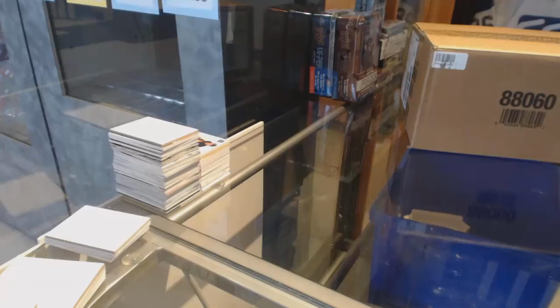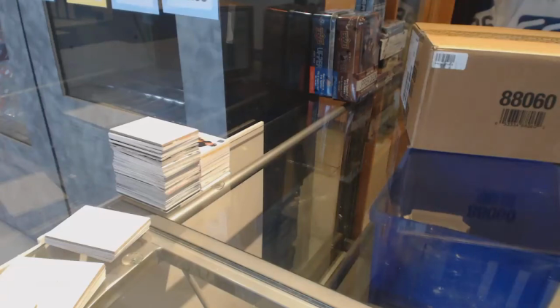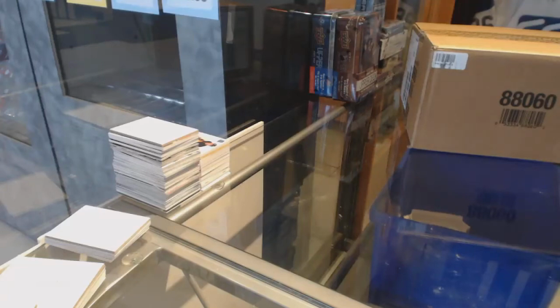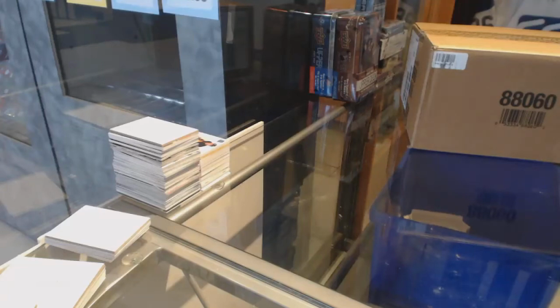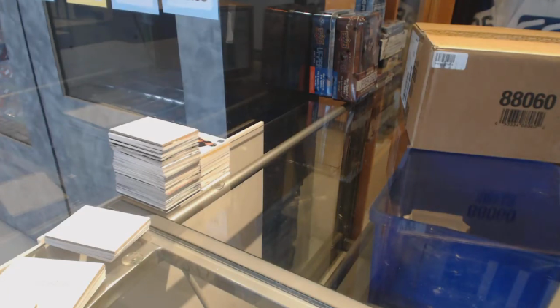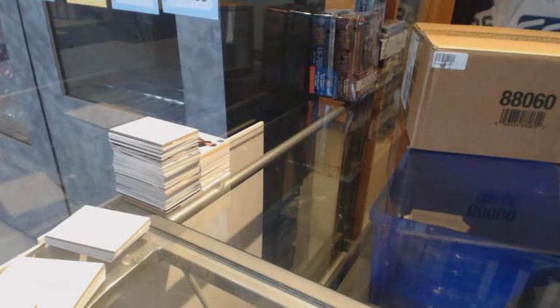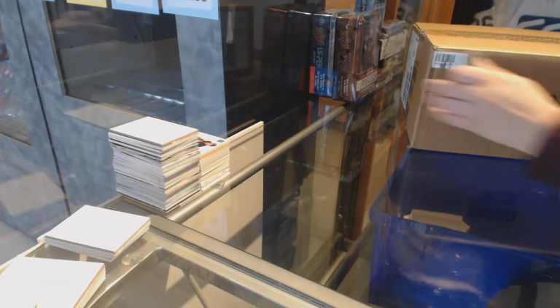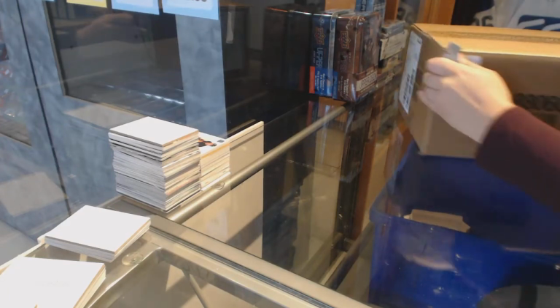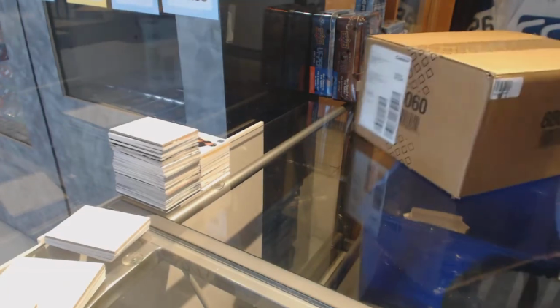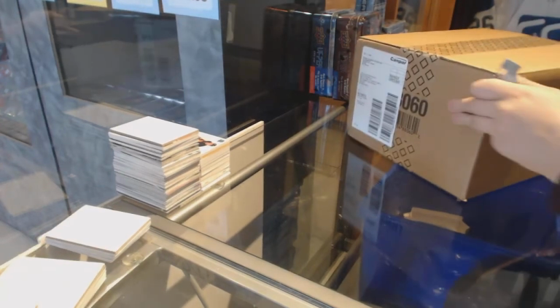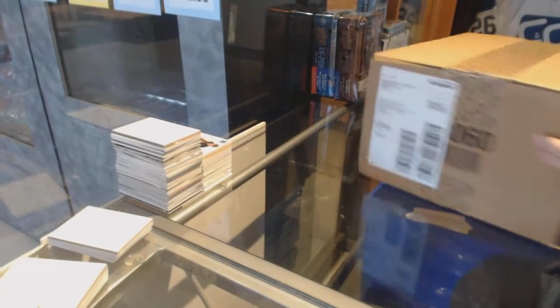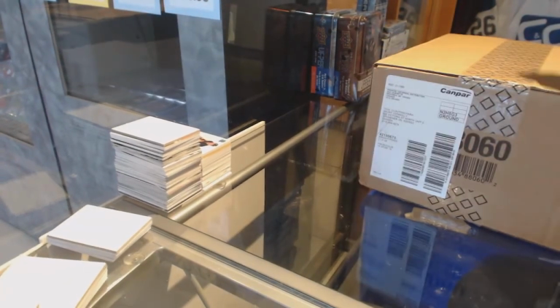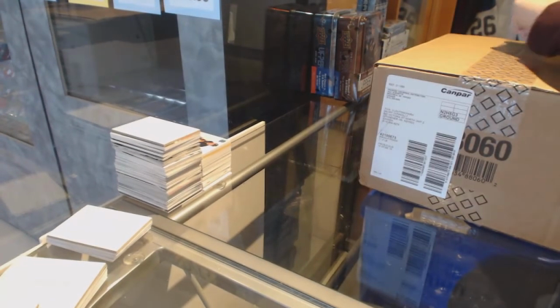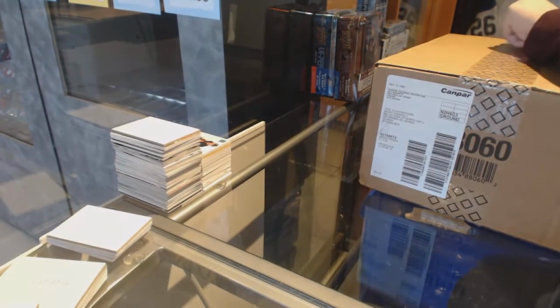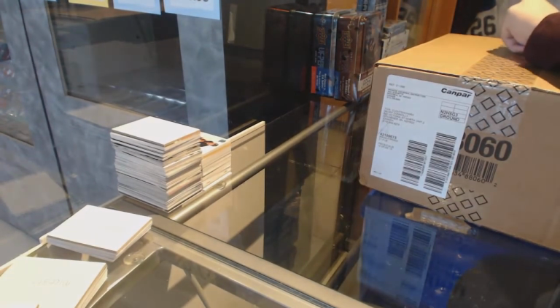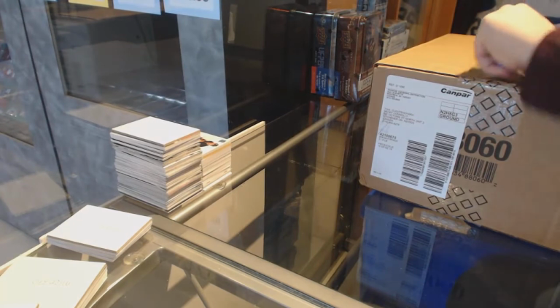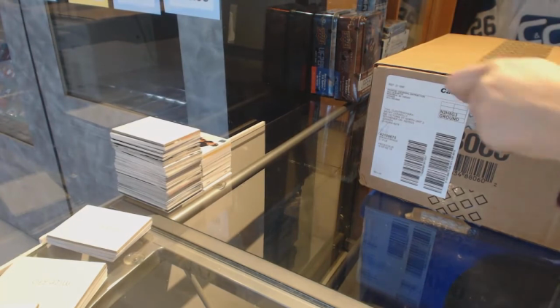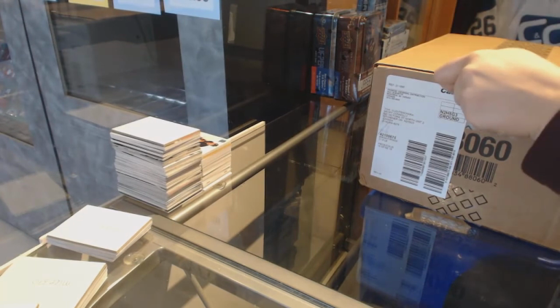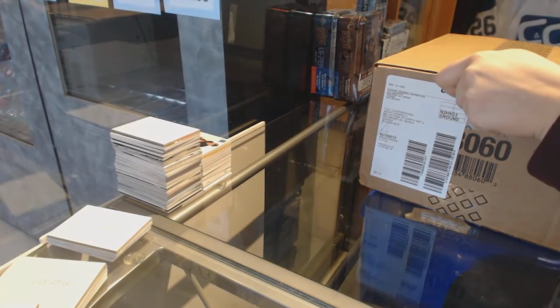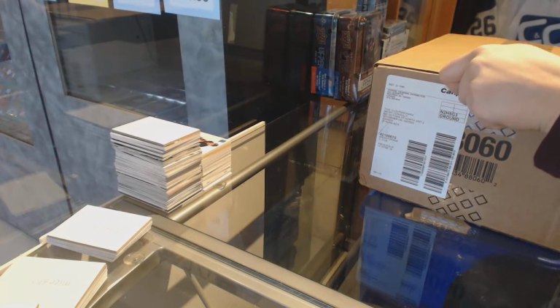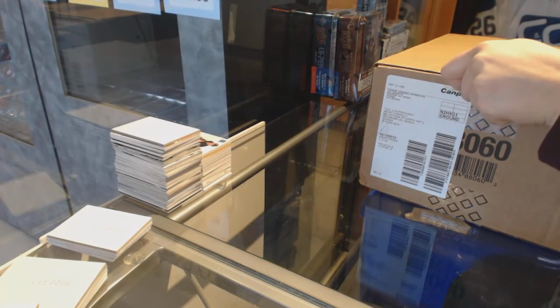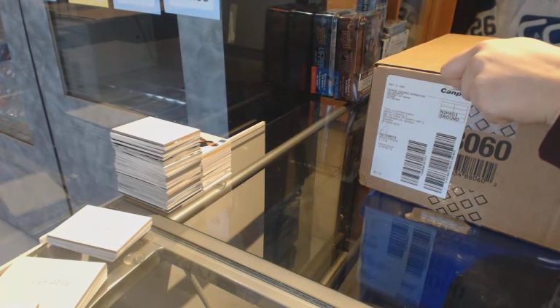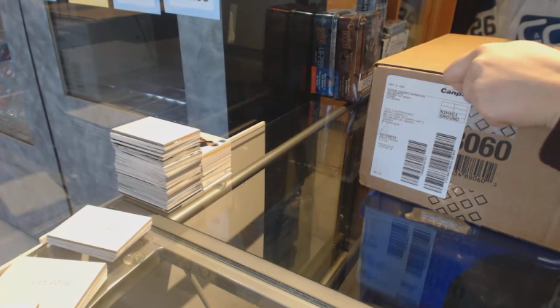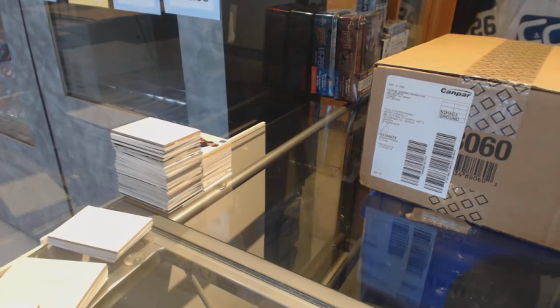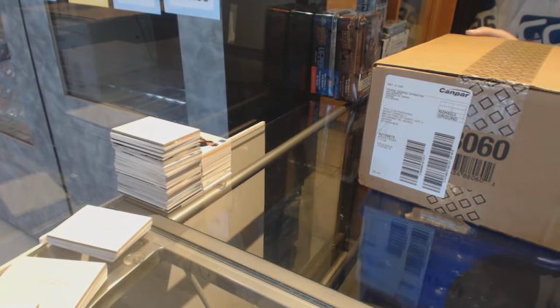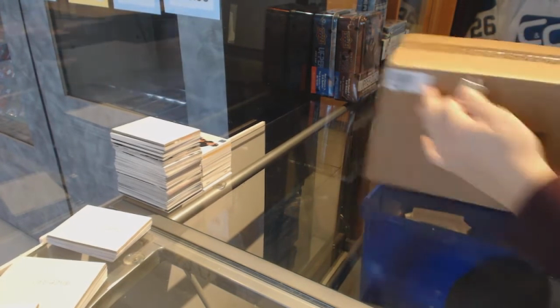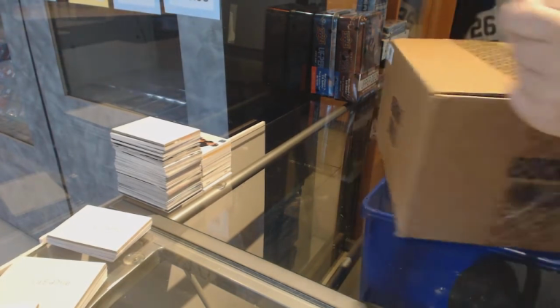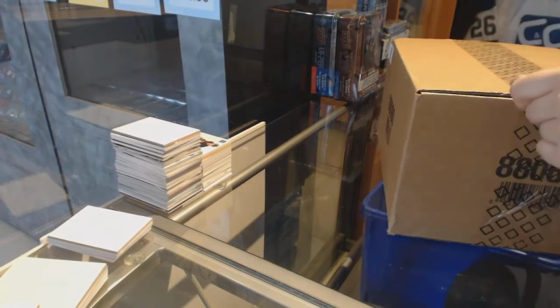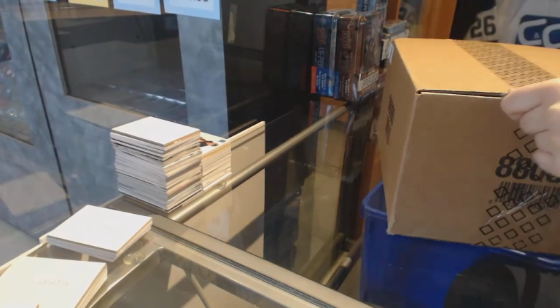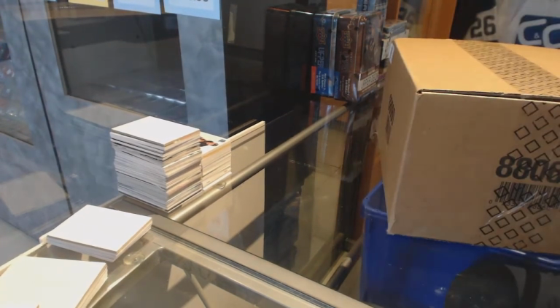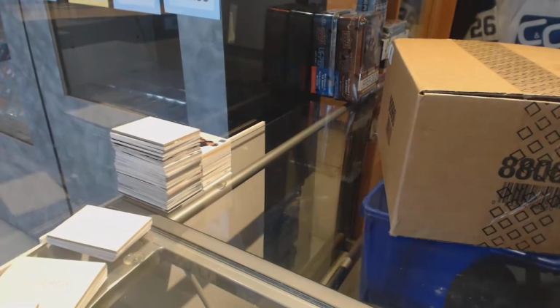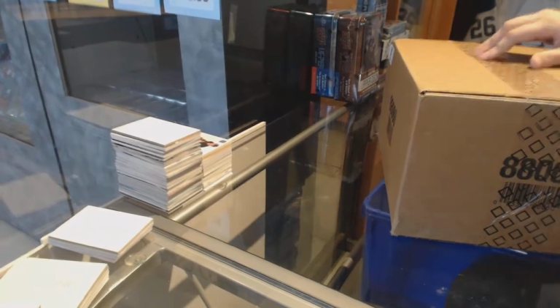Starting off C&C group break 7845, we've got the 20 box master case of 2016-17 Artifacts.